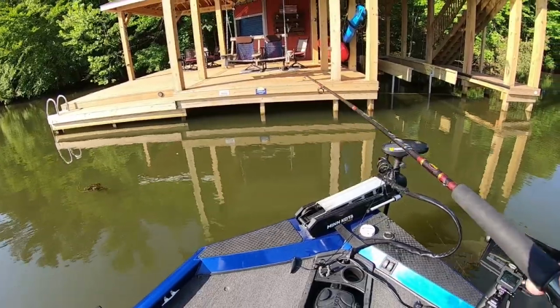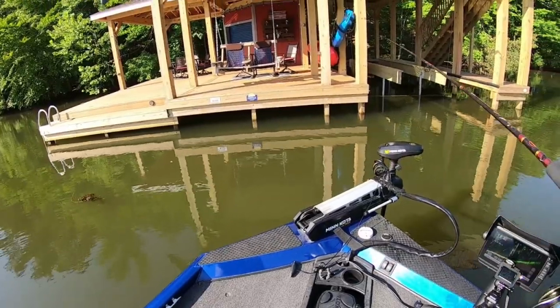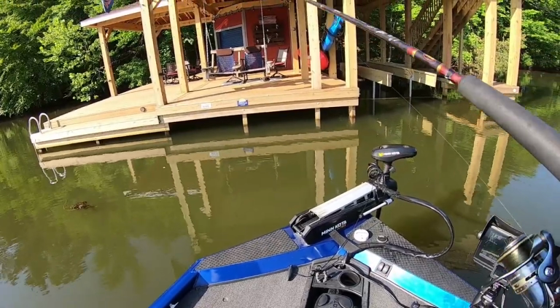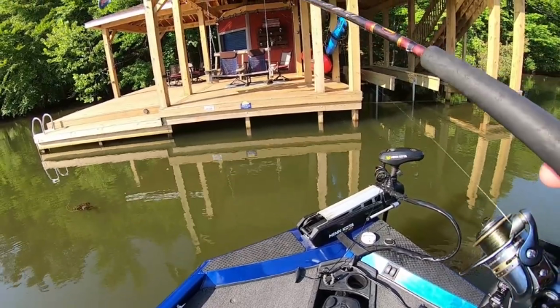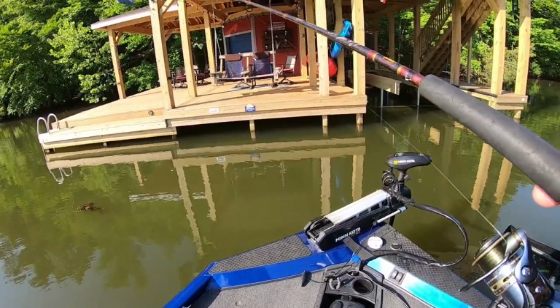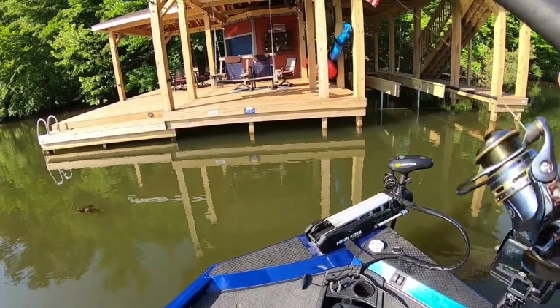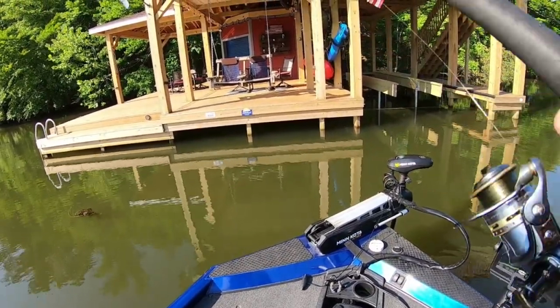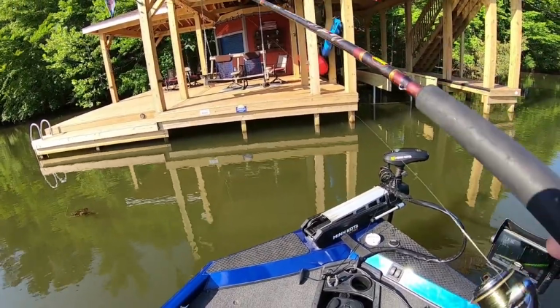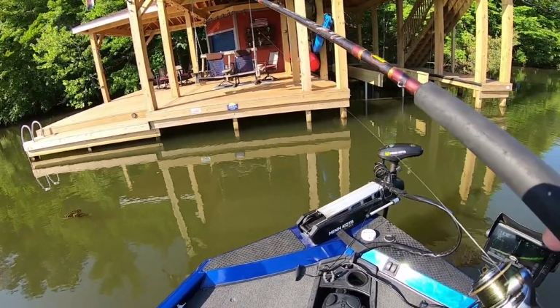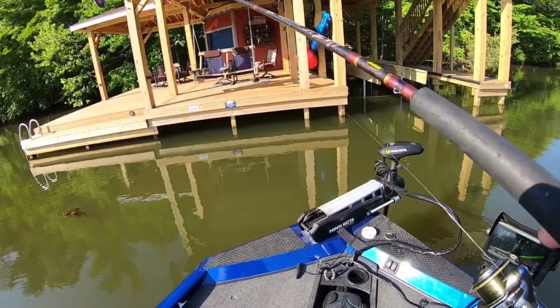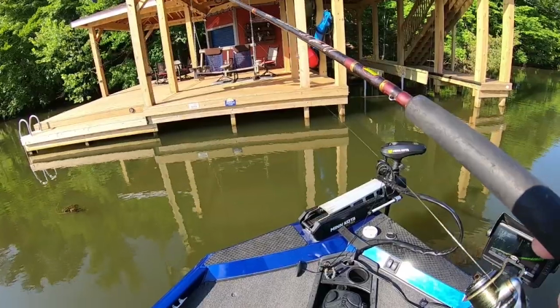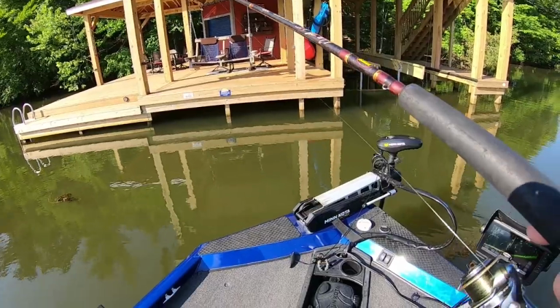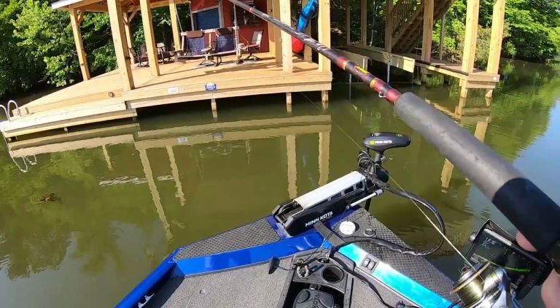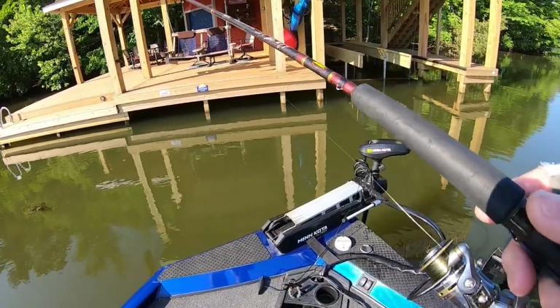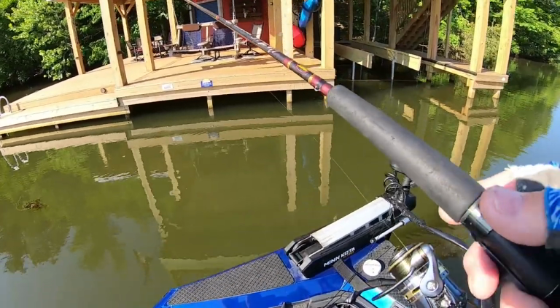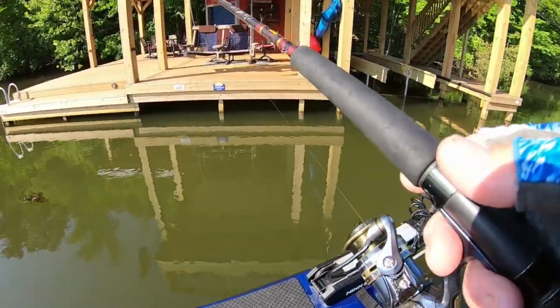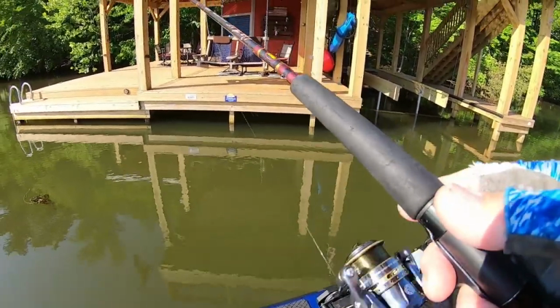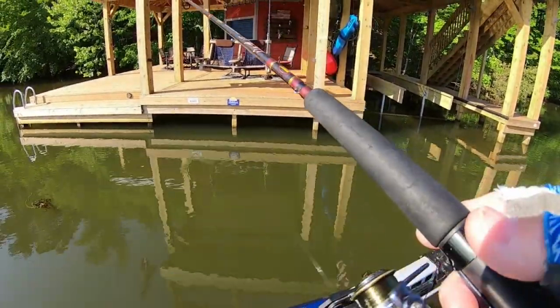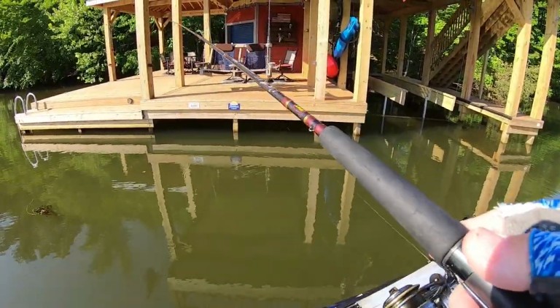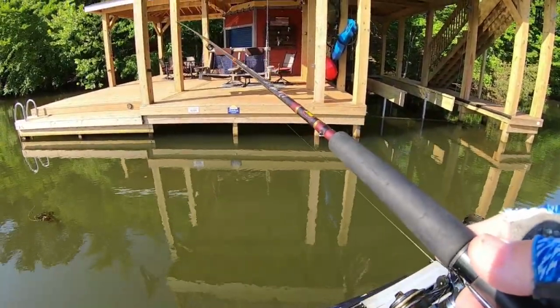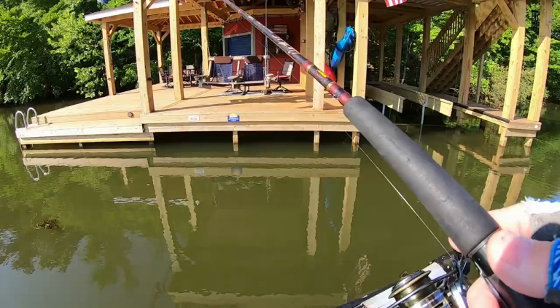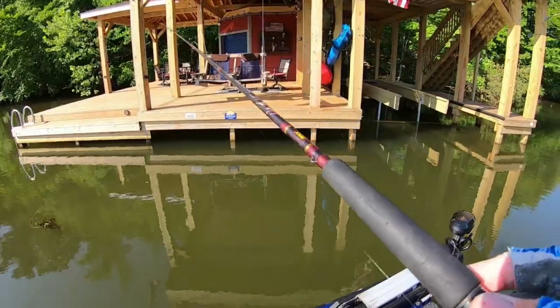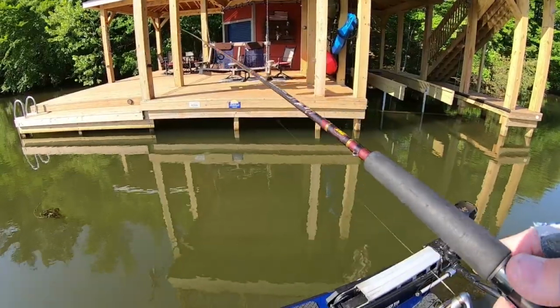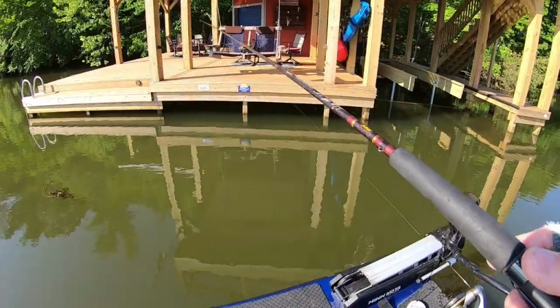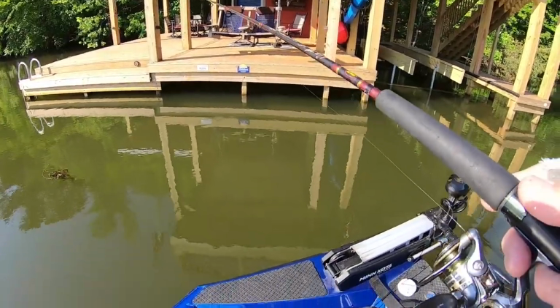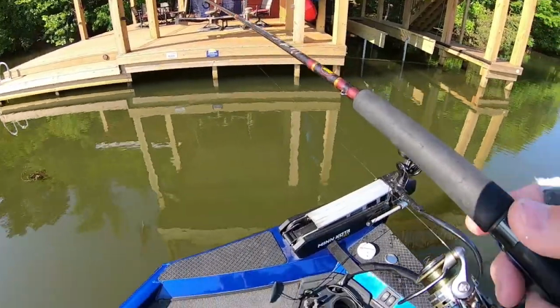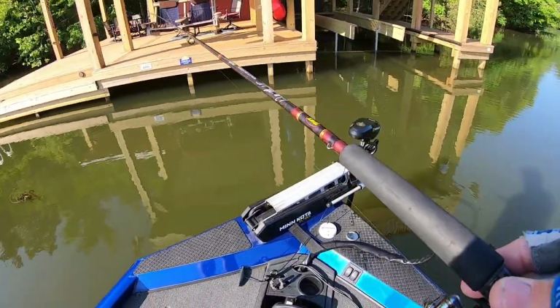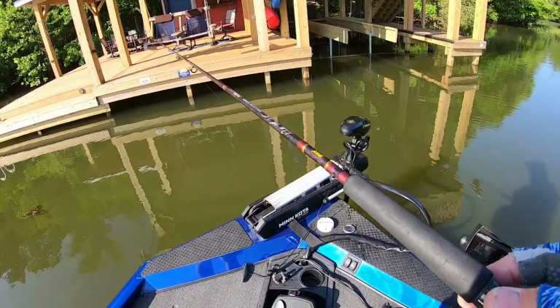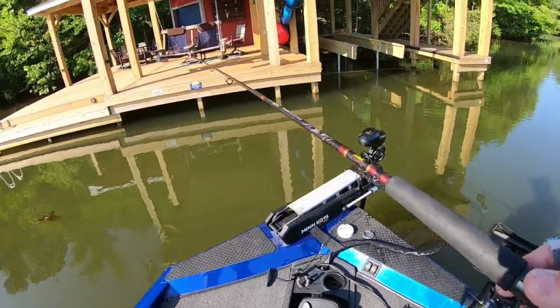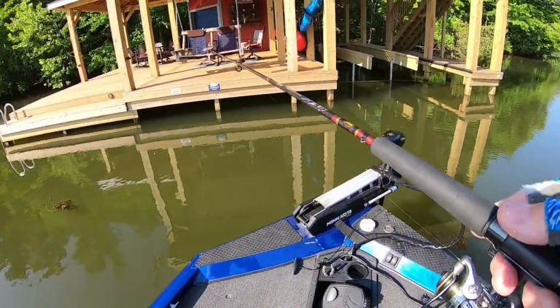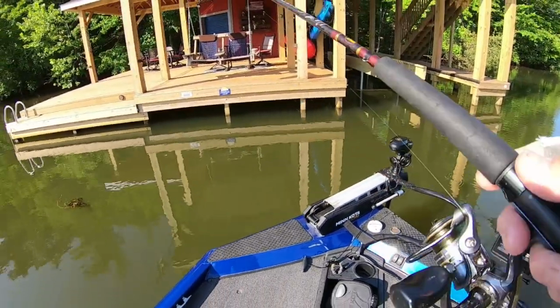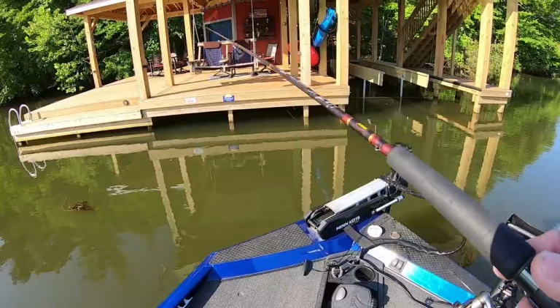I could sit here and catch a few more, I know that. But guys, I fish a lot. Today's Thursday and I have fished three days this week — Tuesday evening, Wednesday evening, and this morning Thursday.